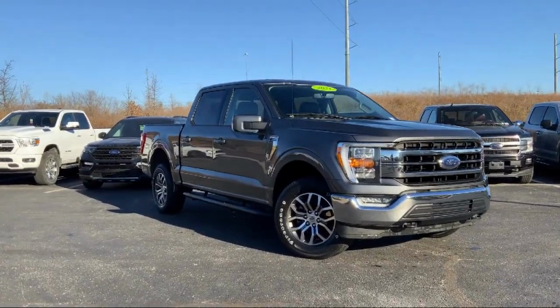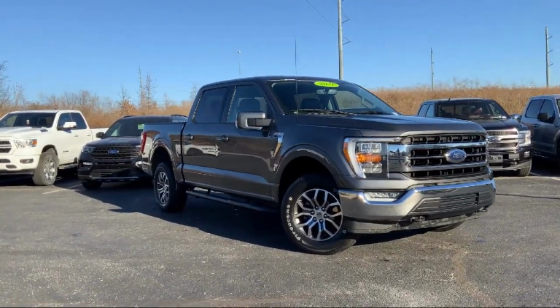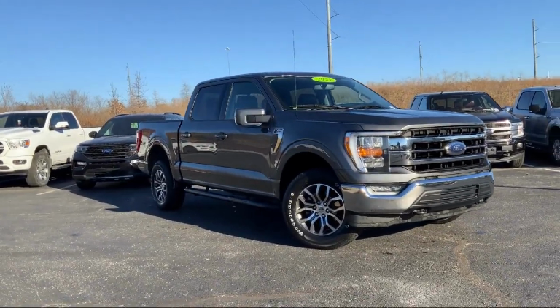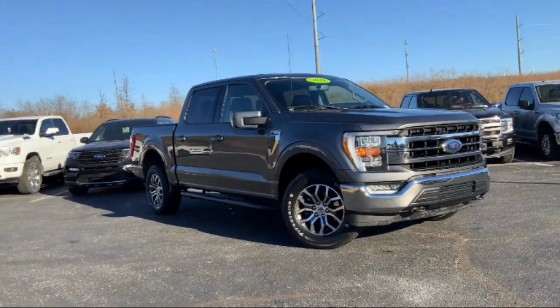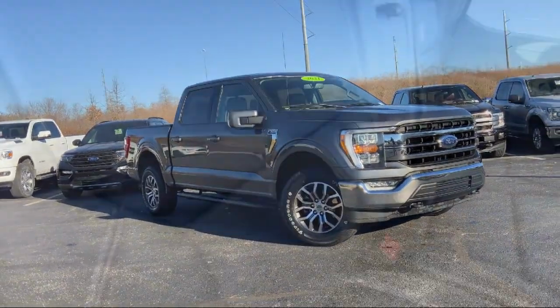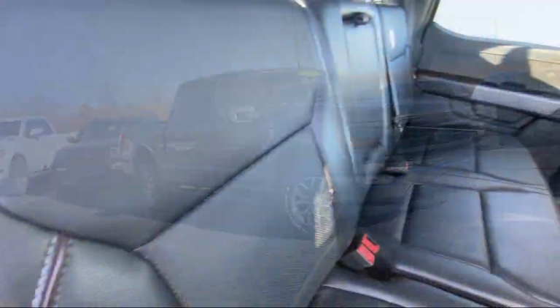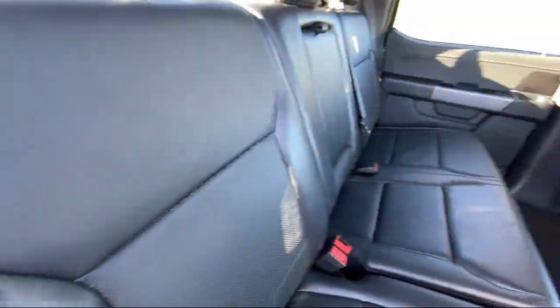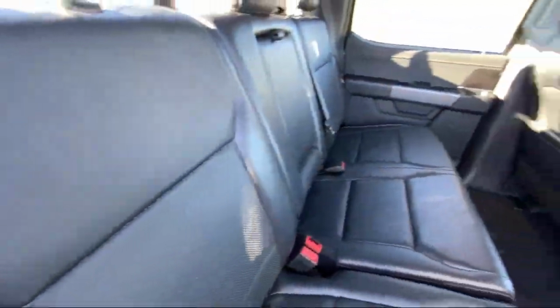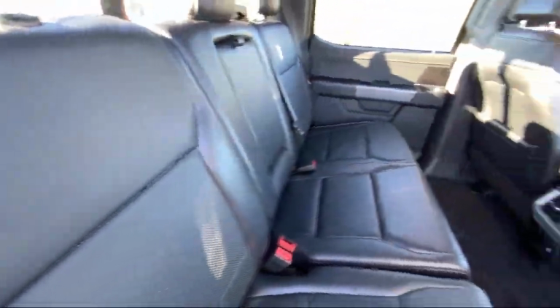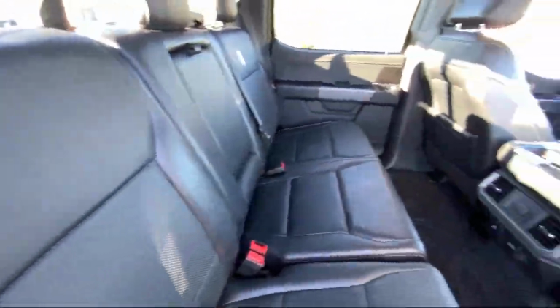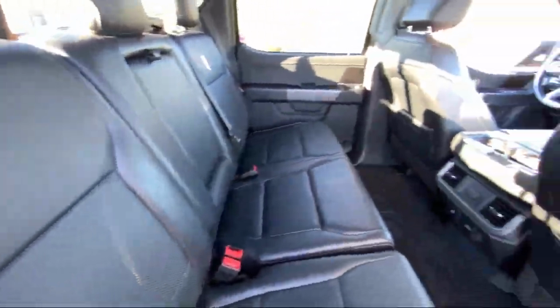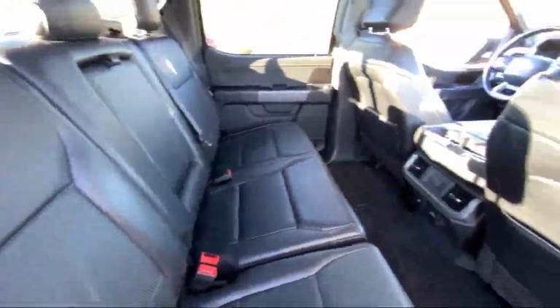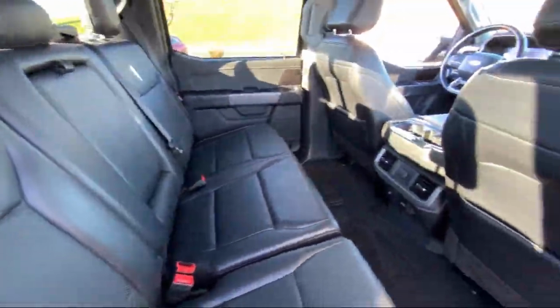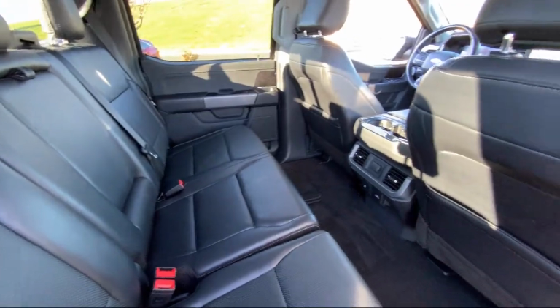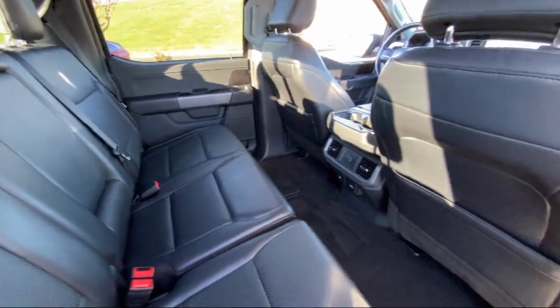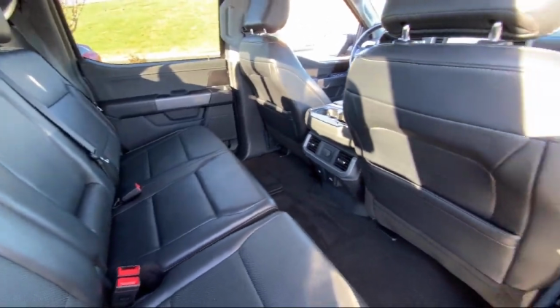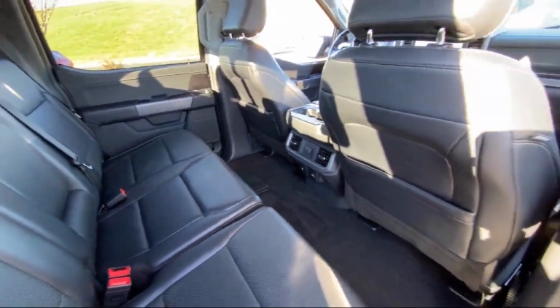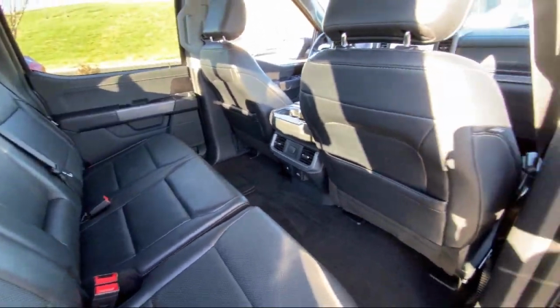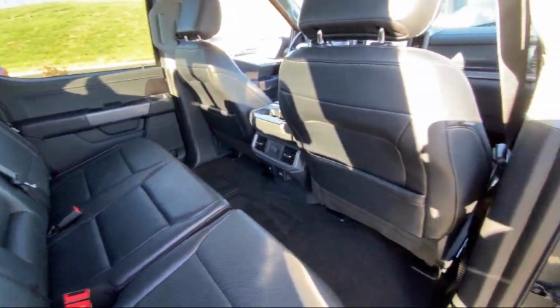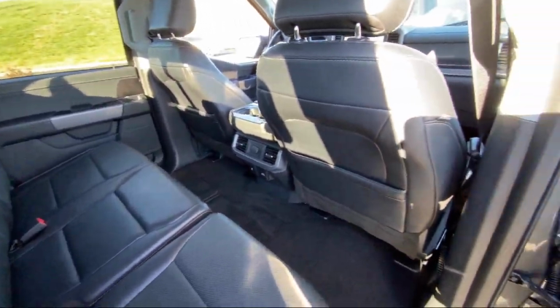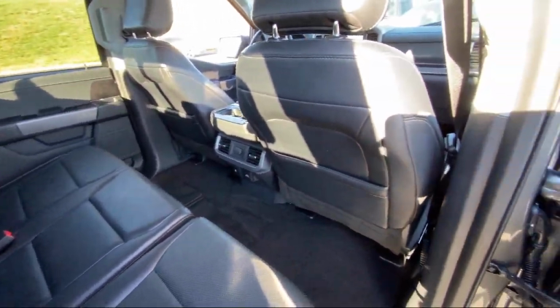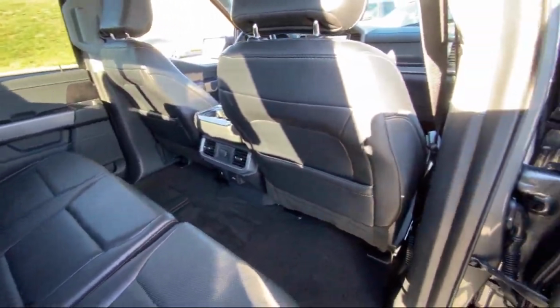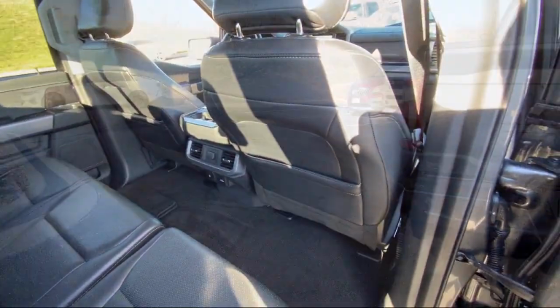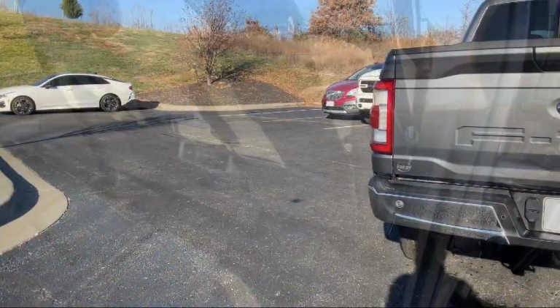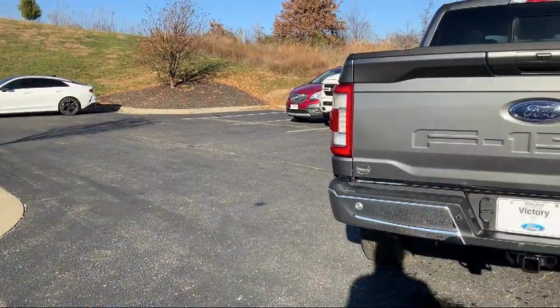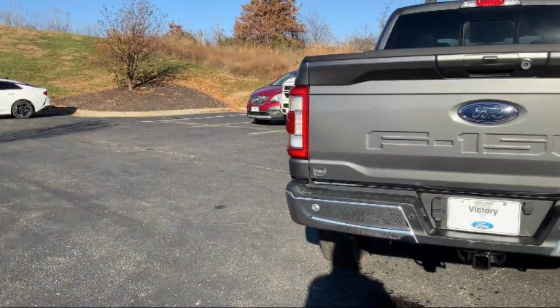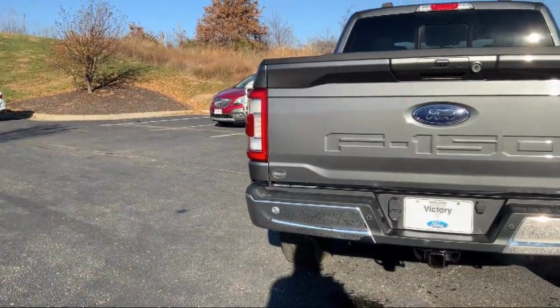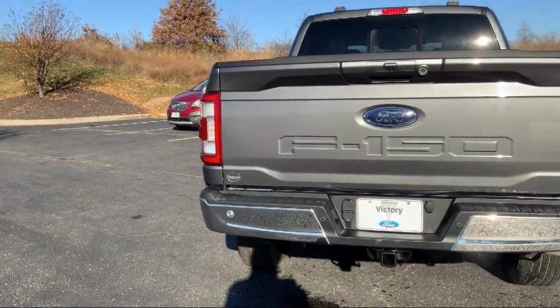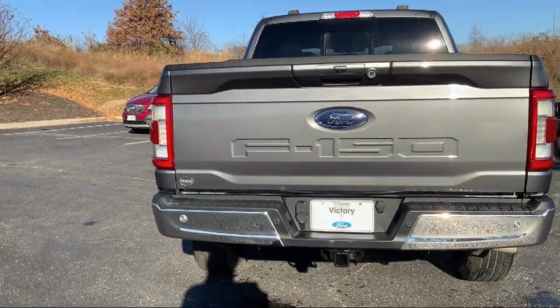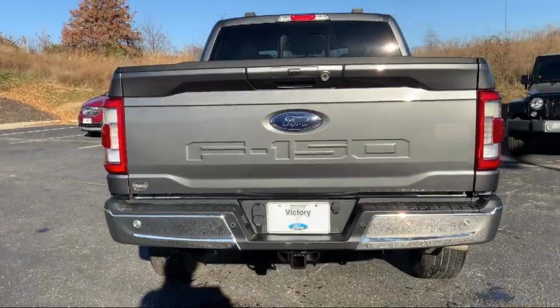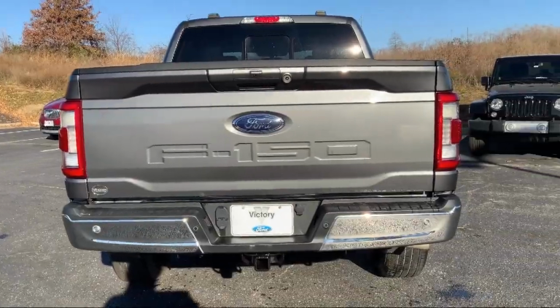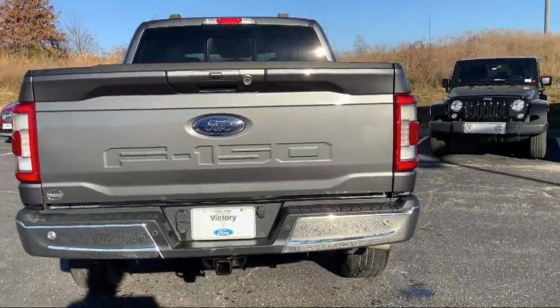Auto High Beam Headlamp Control, Steering Wheel Controls, Air Conditioning, Tire Pressure Monitoring System, and has less than 65,000 miles on the odometer.